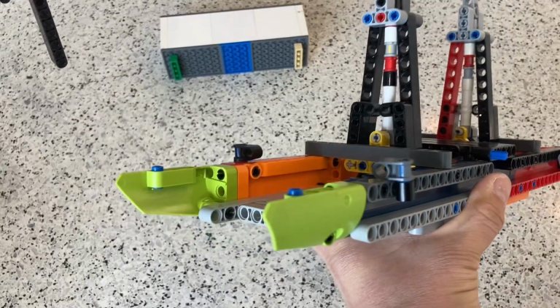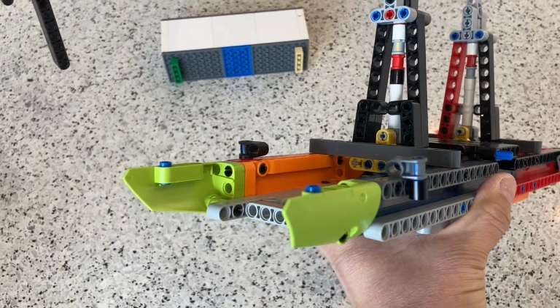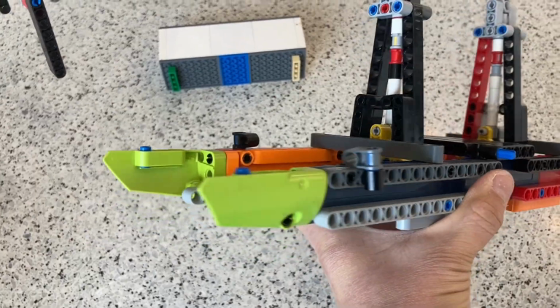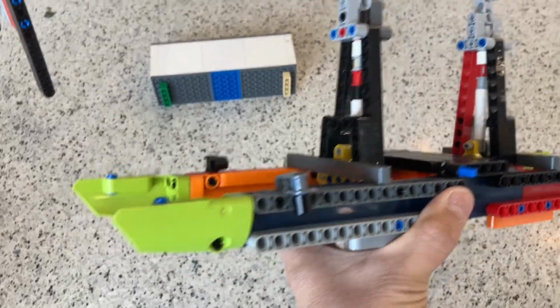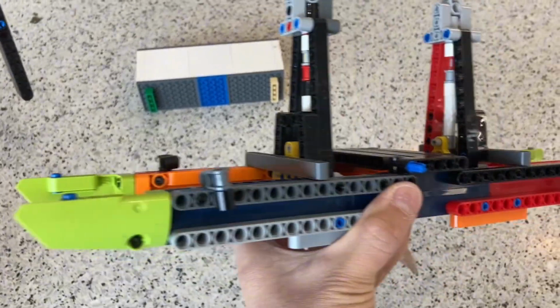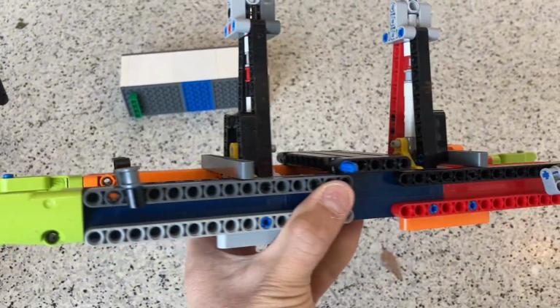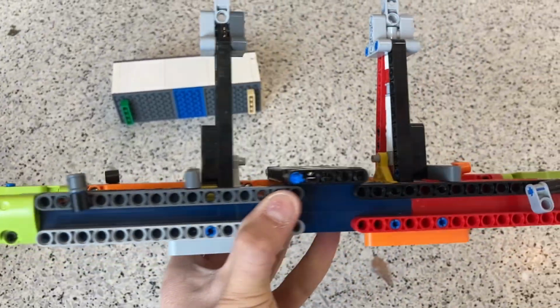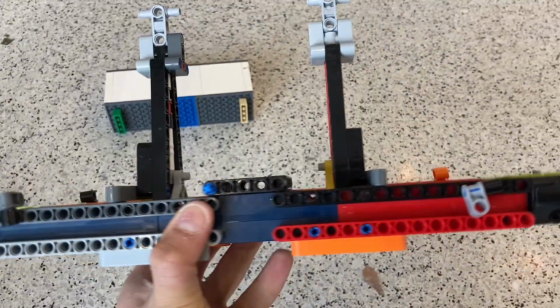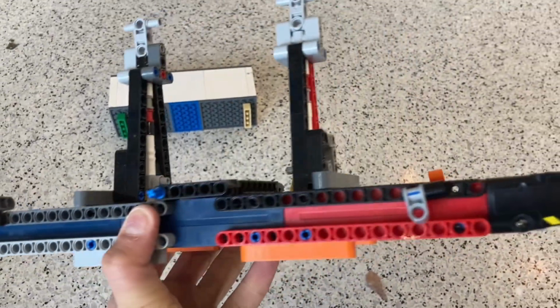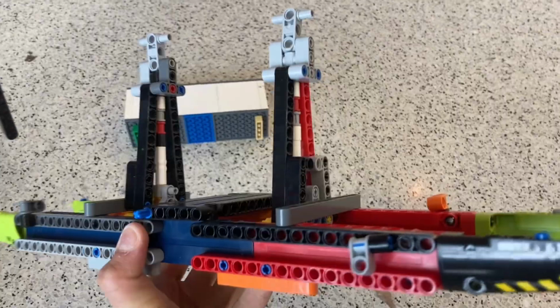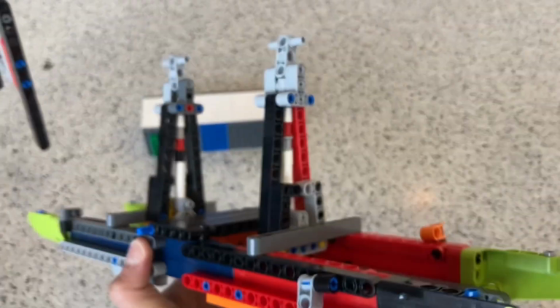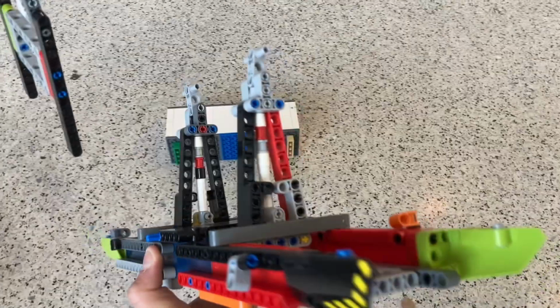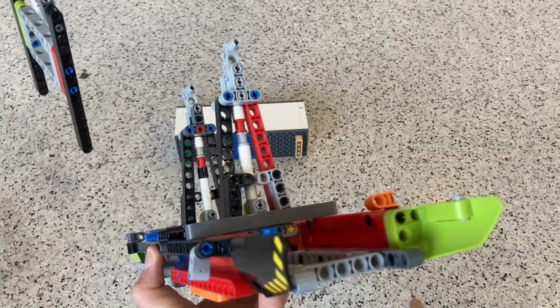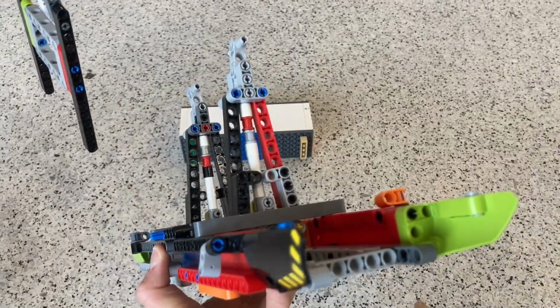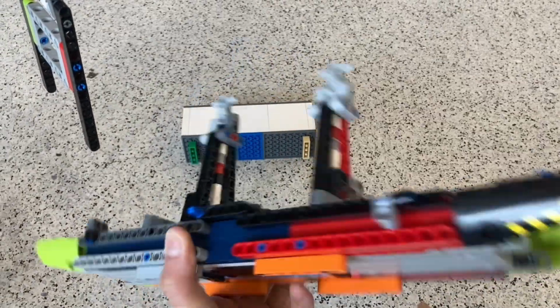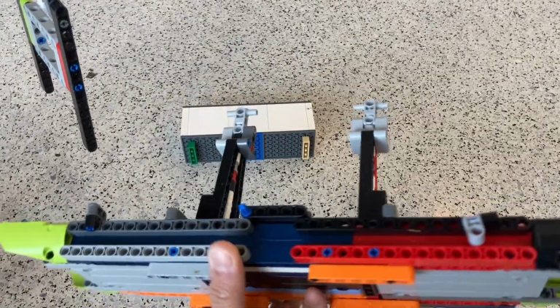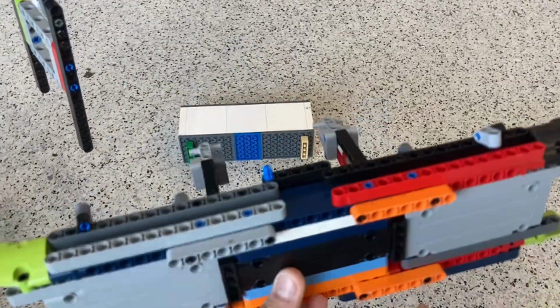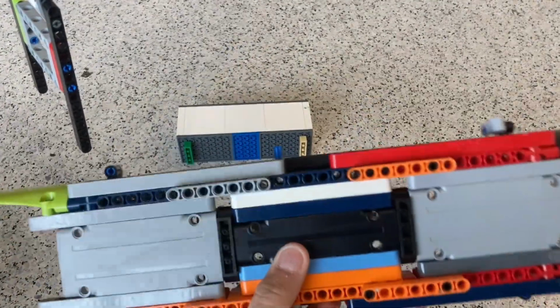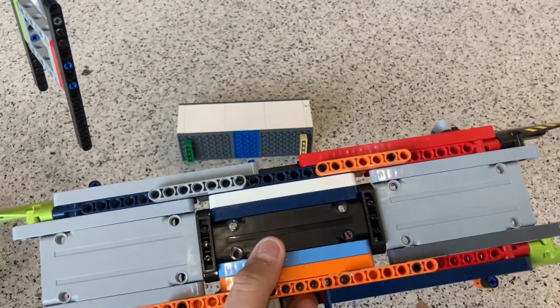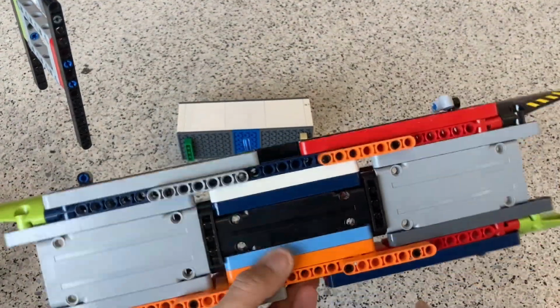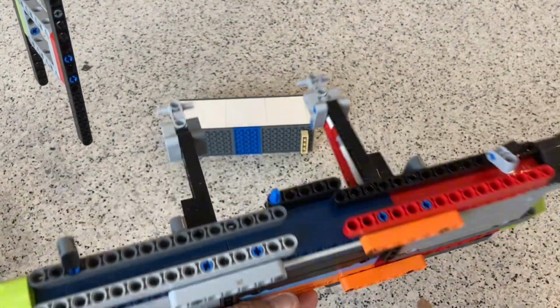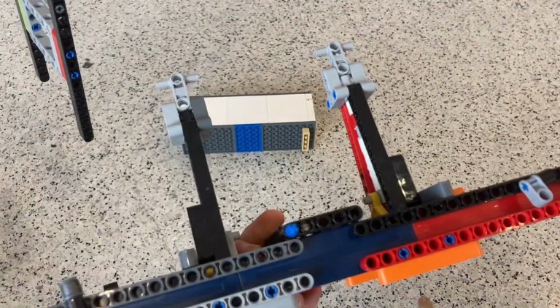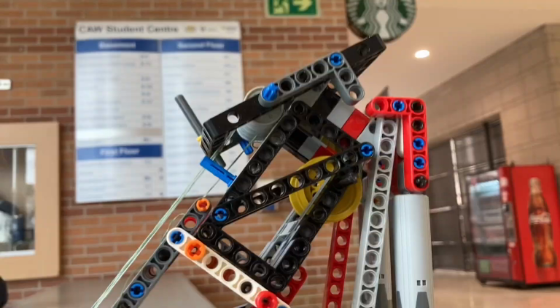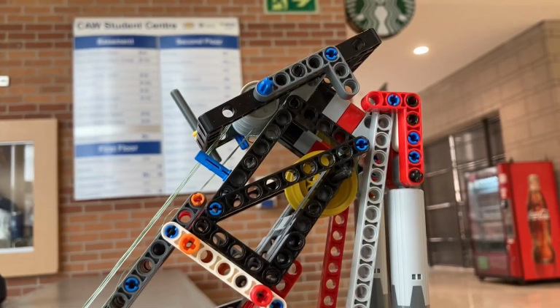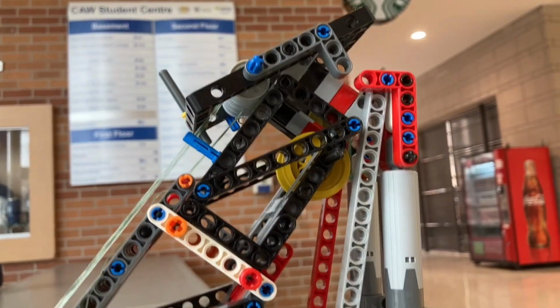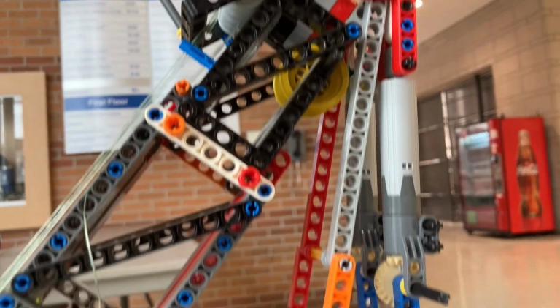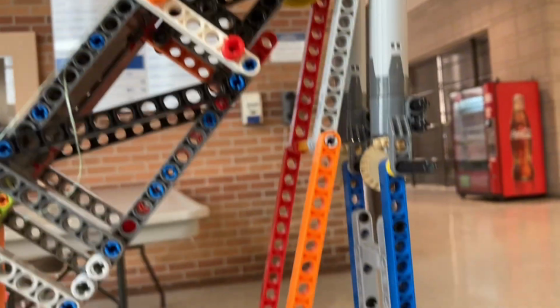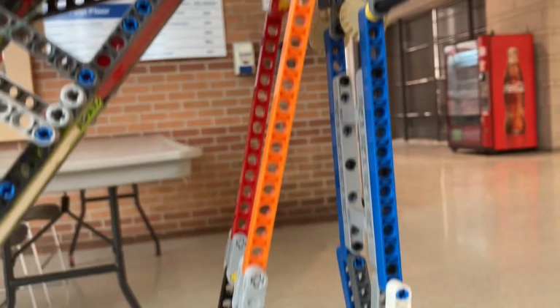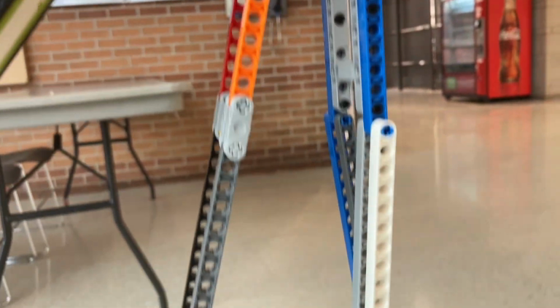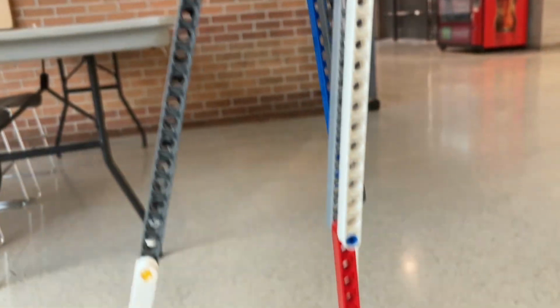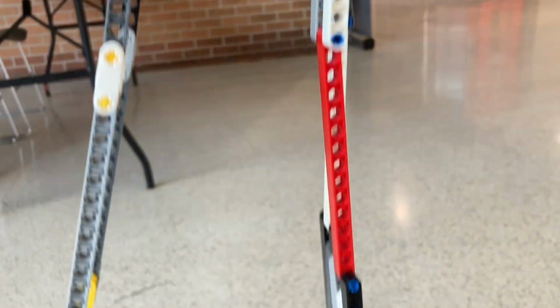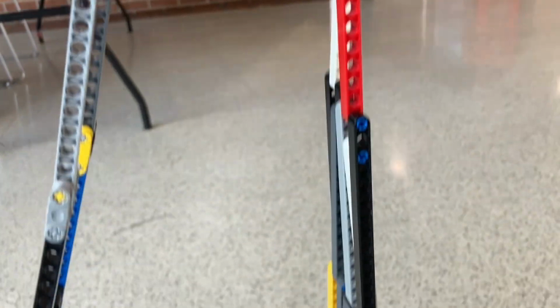This is the suspended ballast tray. It holds extra counterweights, and these counterweights hang from the derrick boom. And here is how it connects to the rest of the crane.